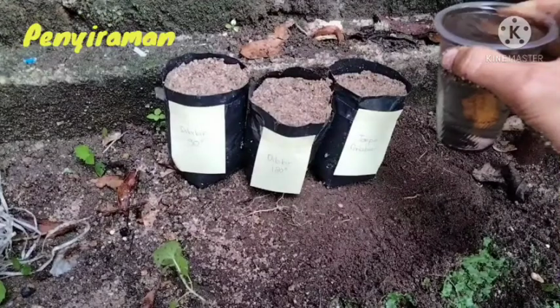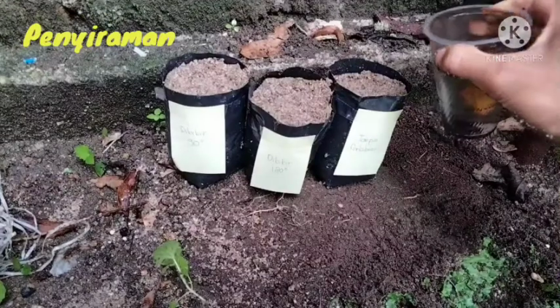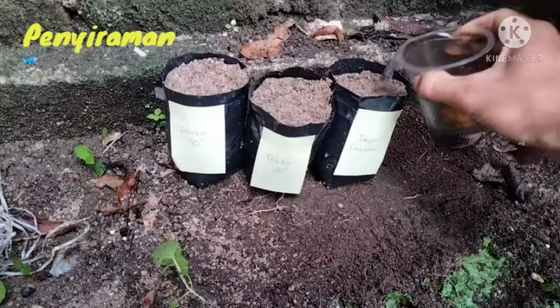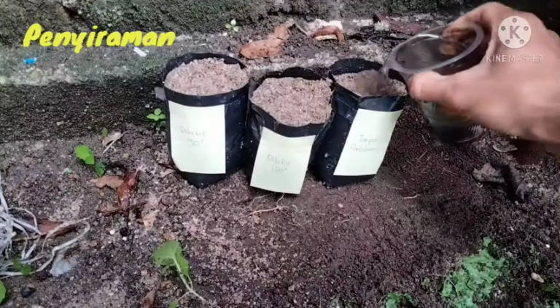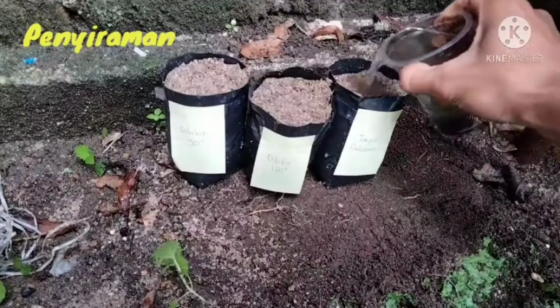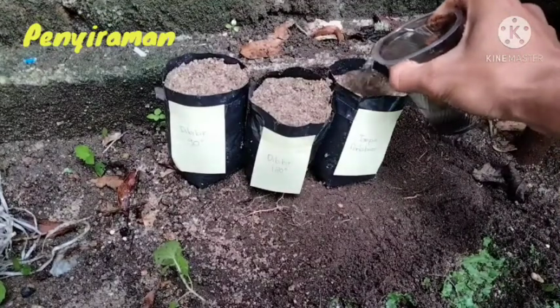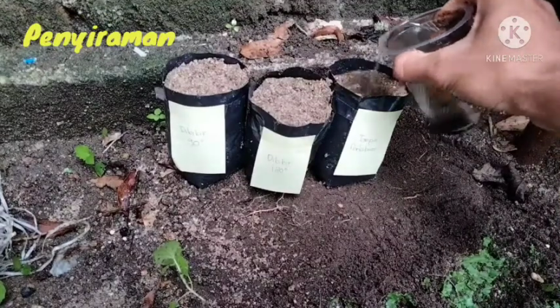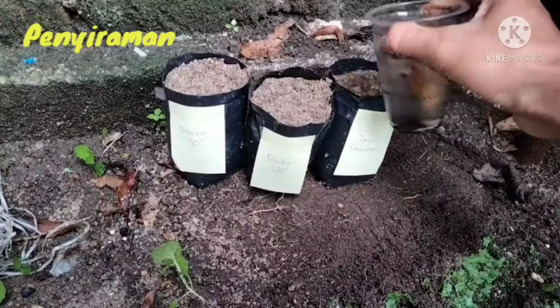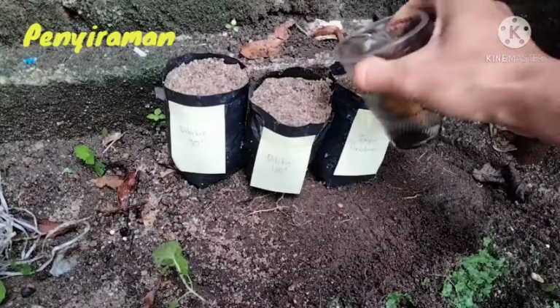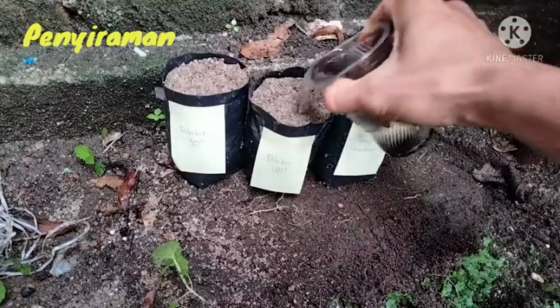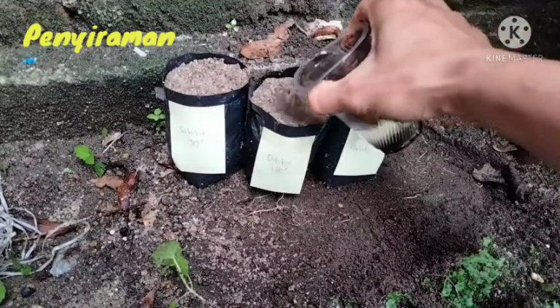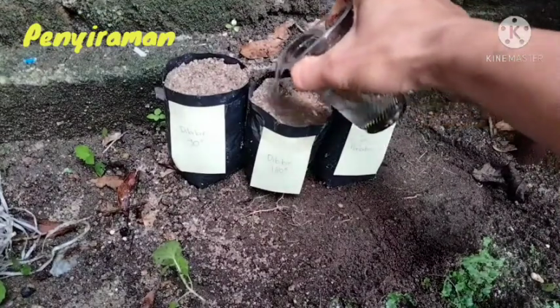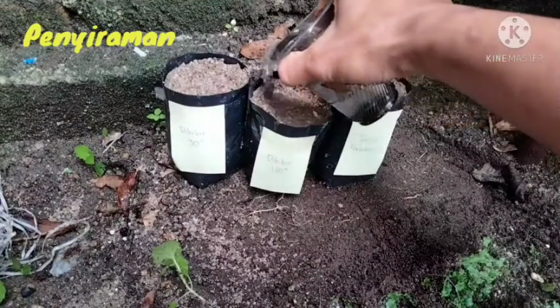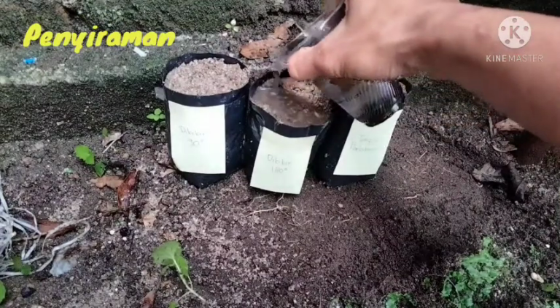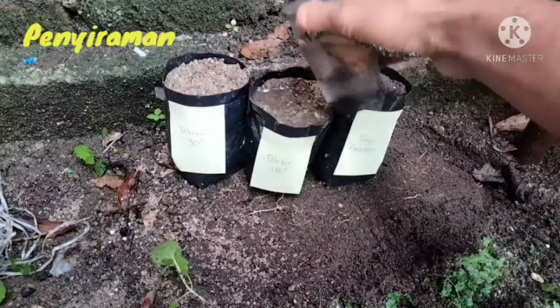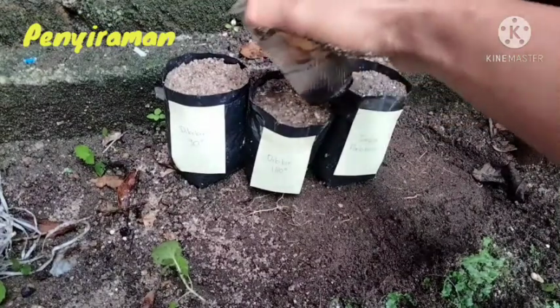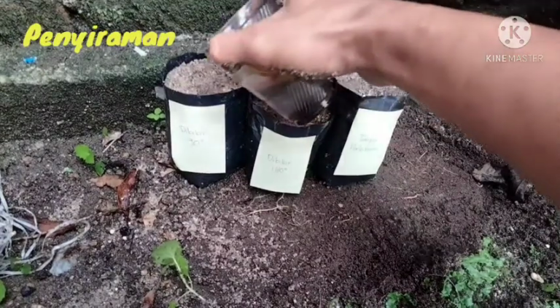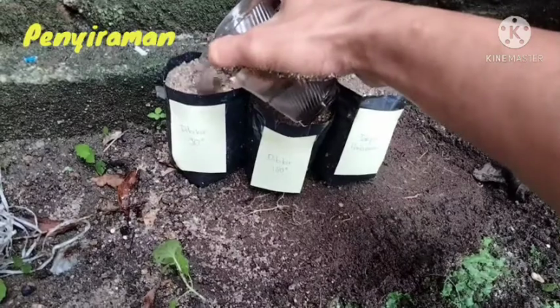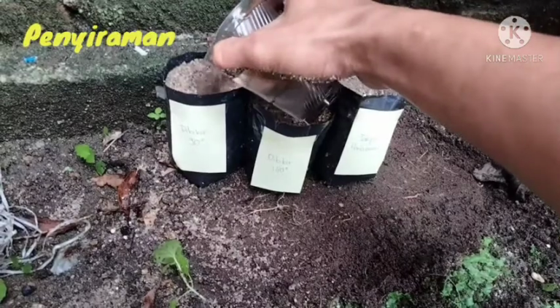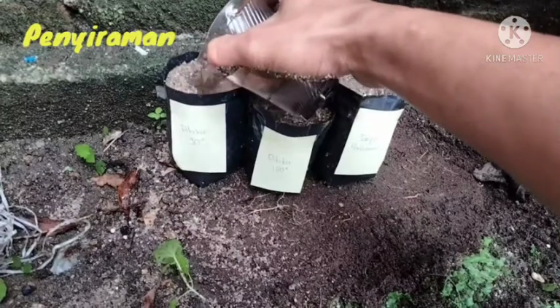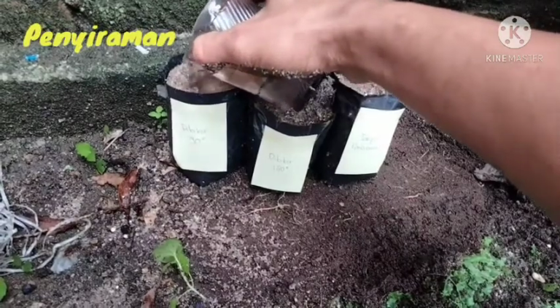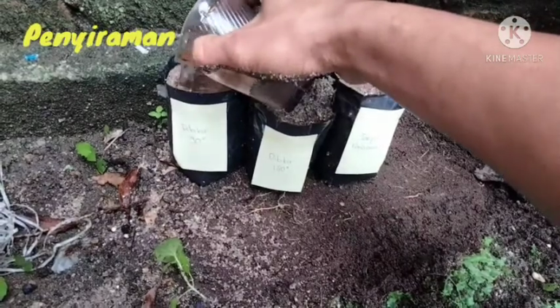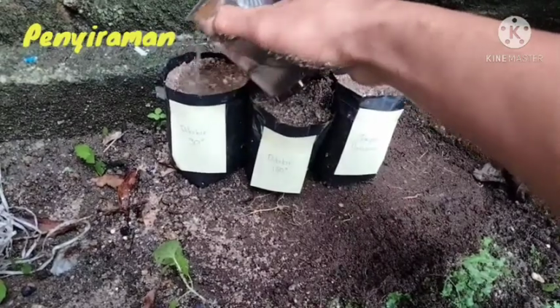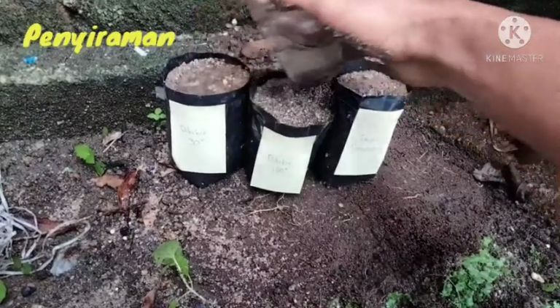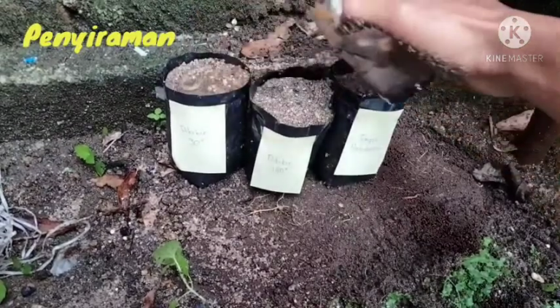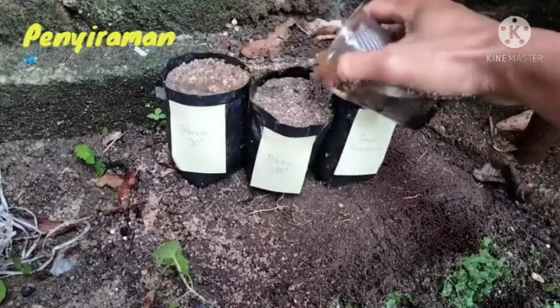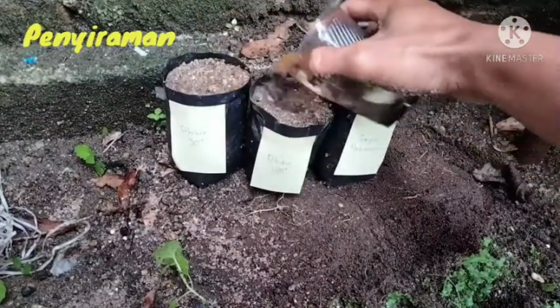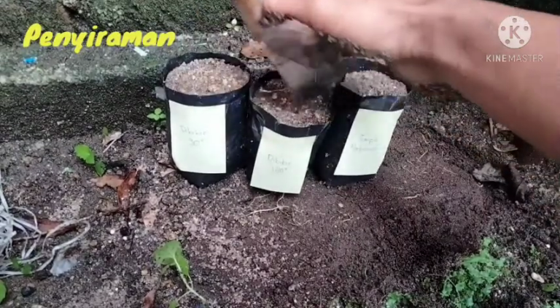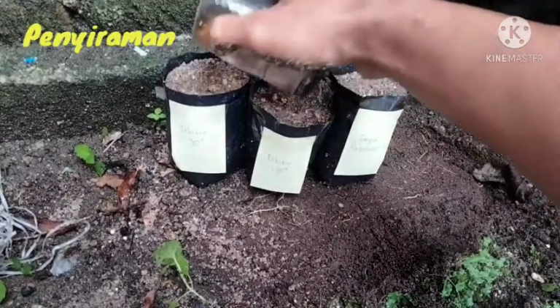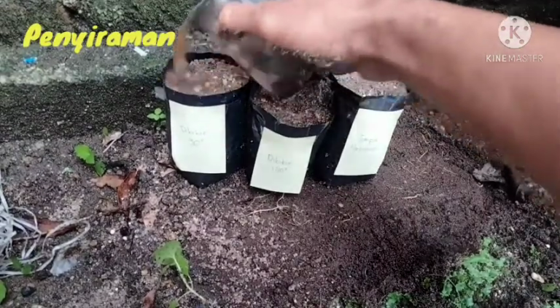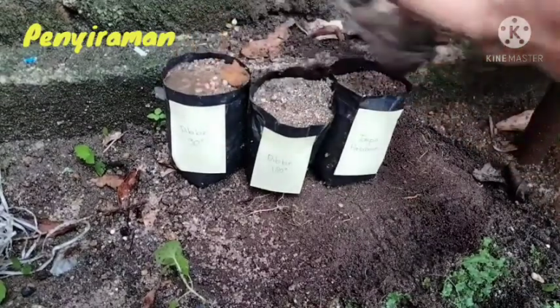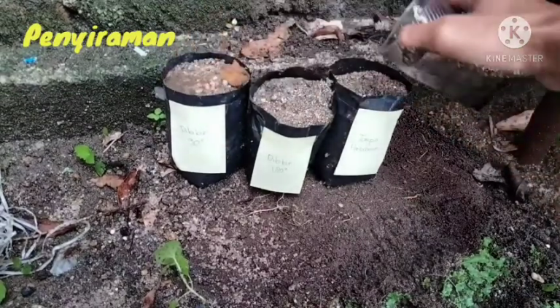Setelah dilakukan penanaman, polibag disiram dengan air. Kemudian disiram setiap beberapa hari untuk meningkatkan perkecambahan.